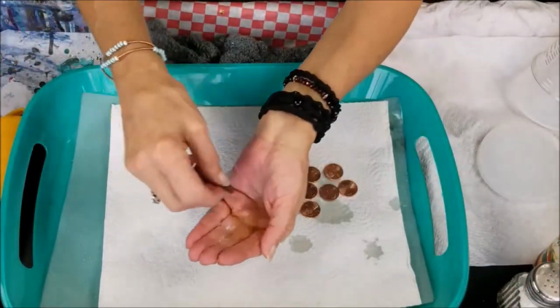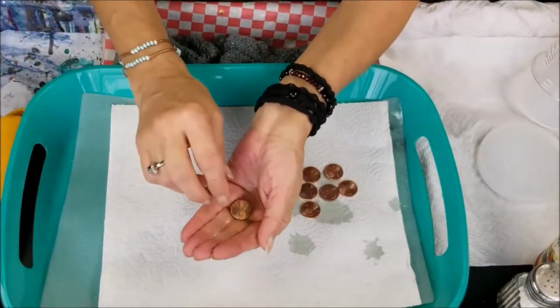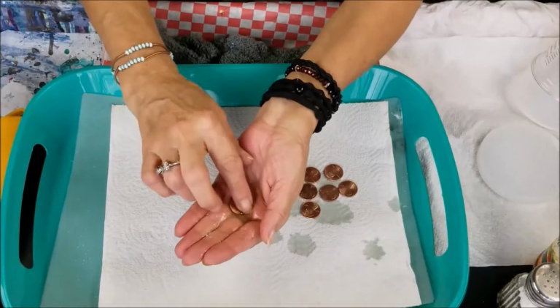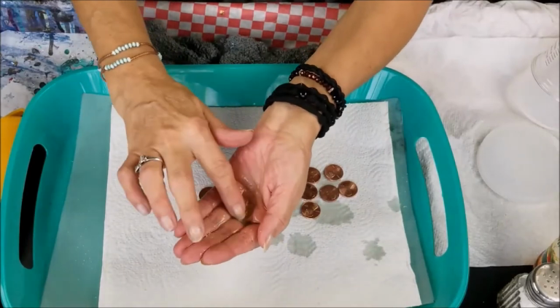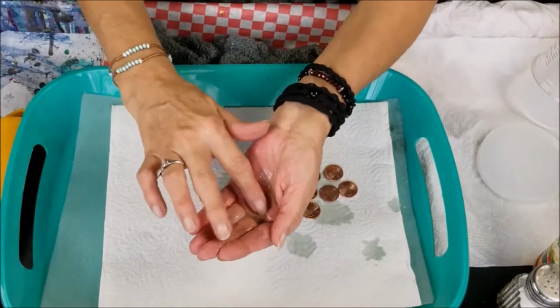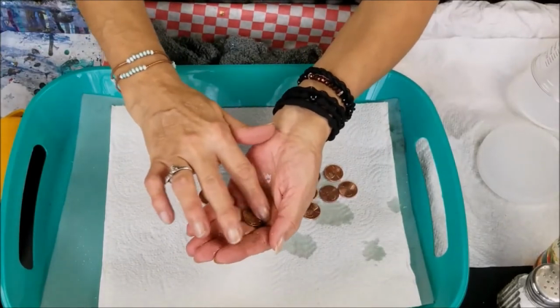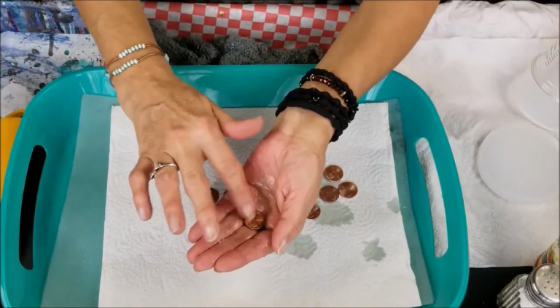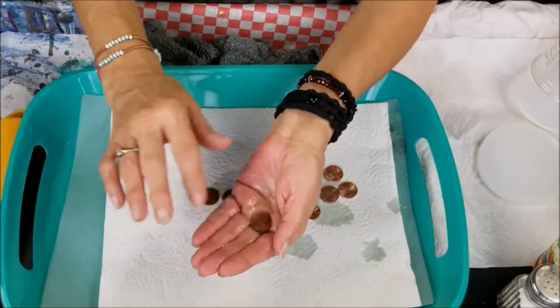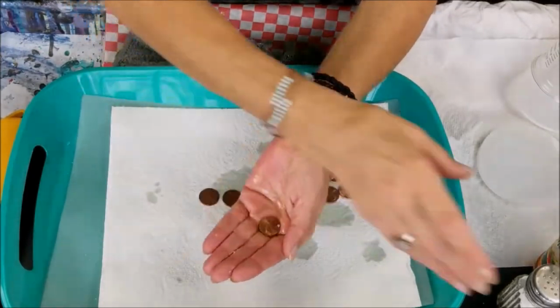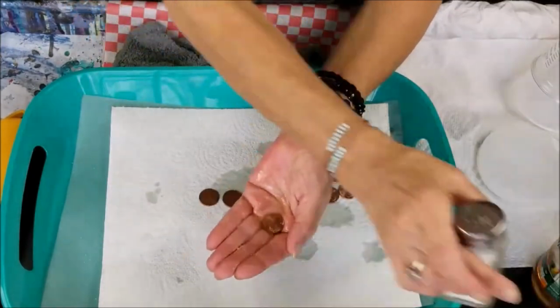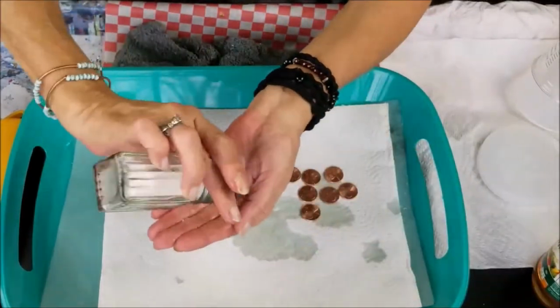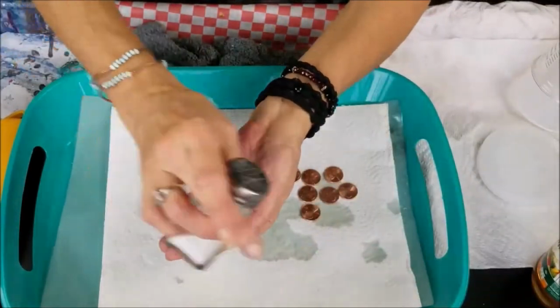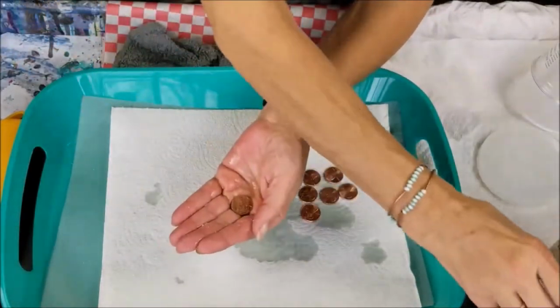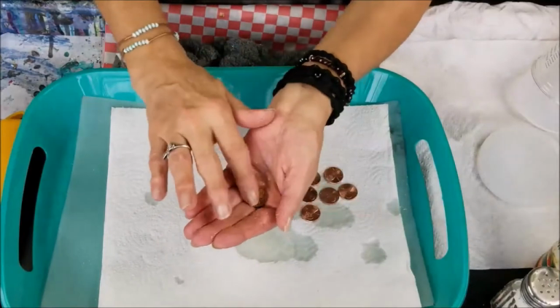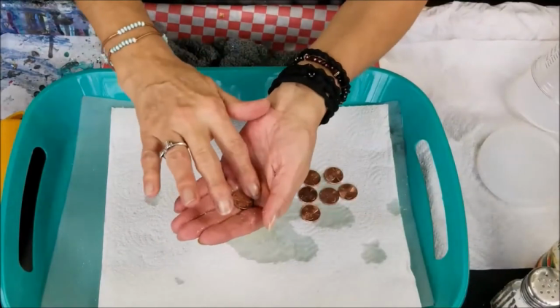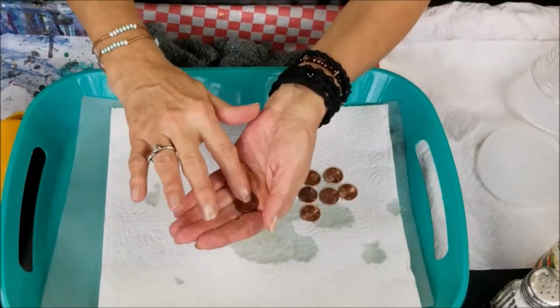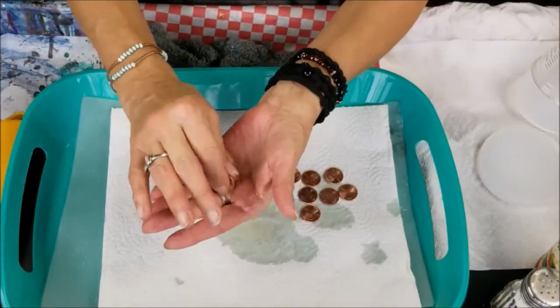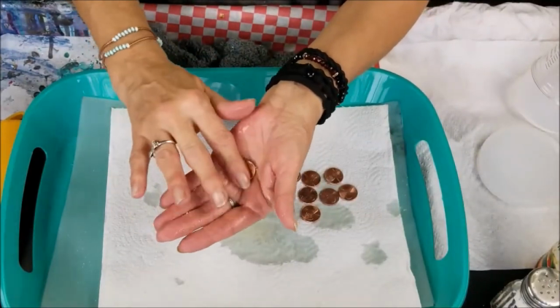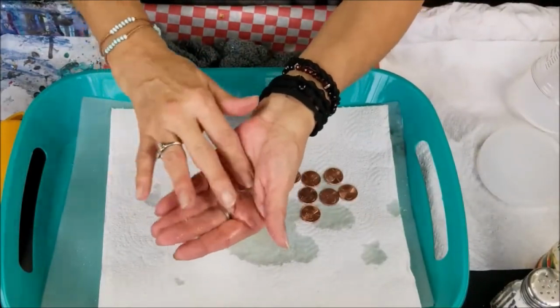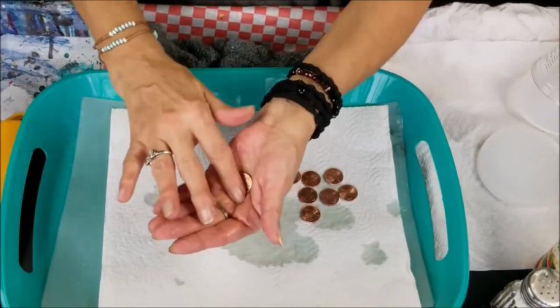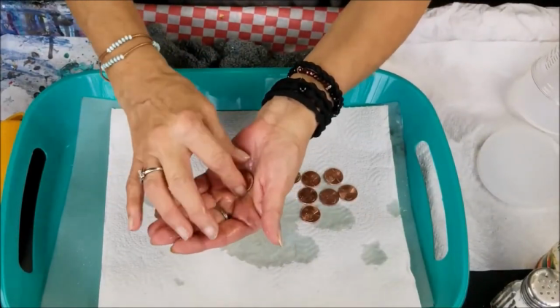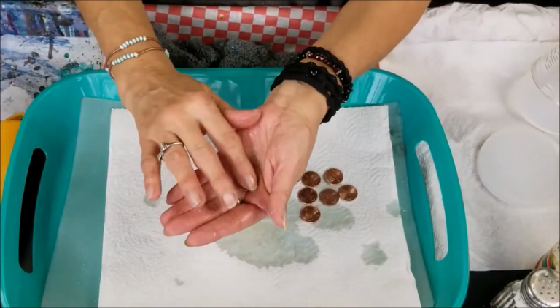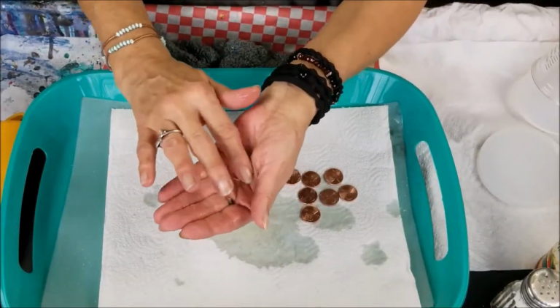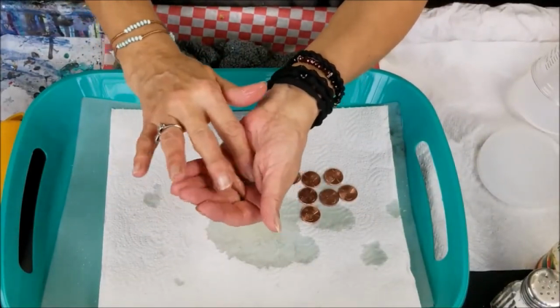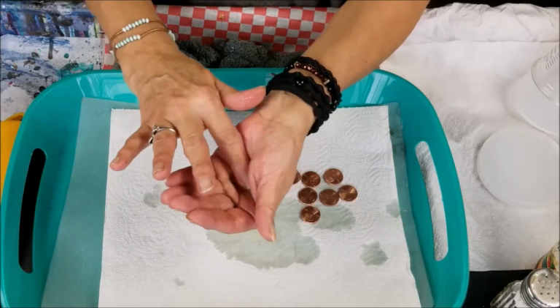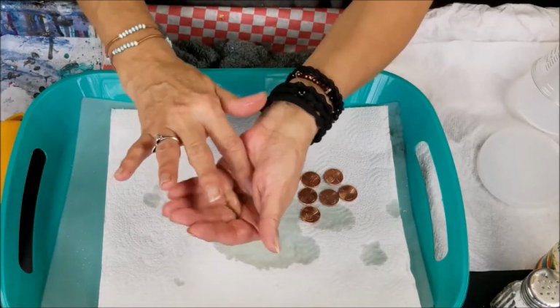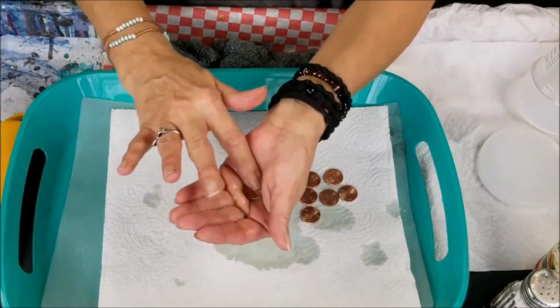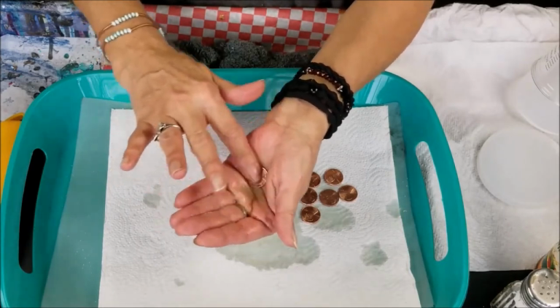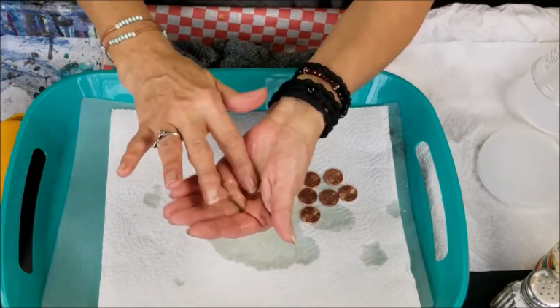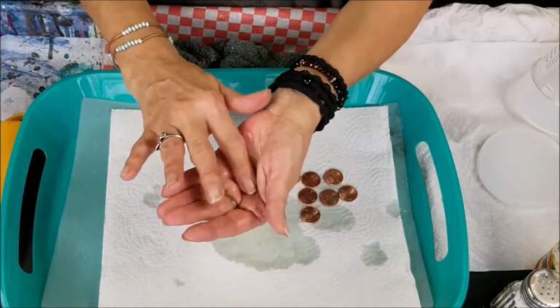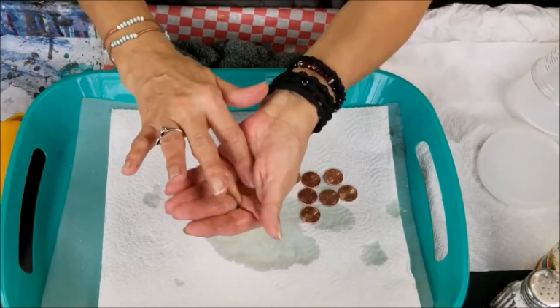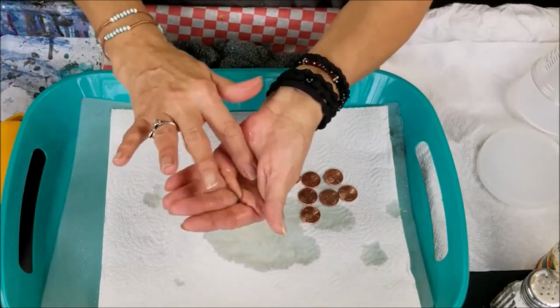Put the penny in there and just mix it up. The grit from the salt helps to get all that dirt and stuff off your pennies. They get real shiny — you just kind of want to grind it in there.